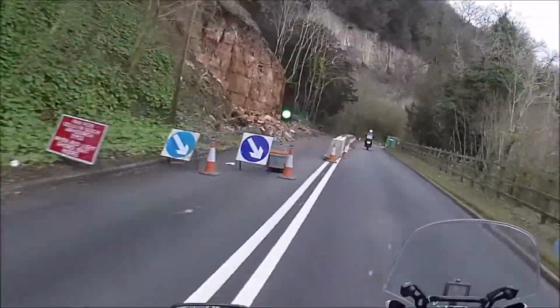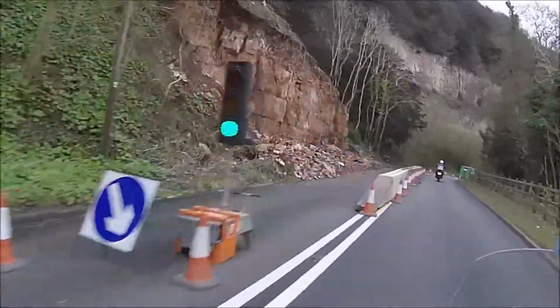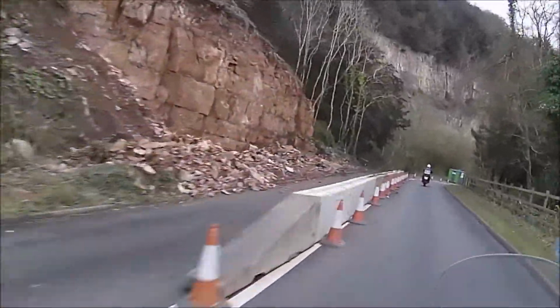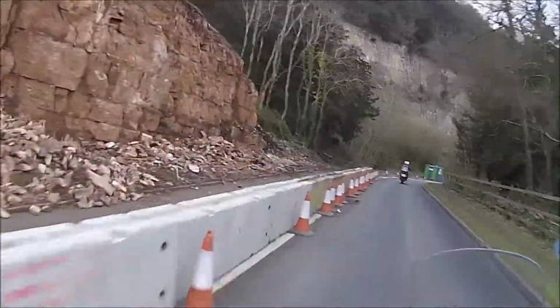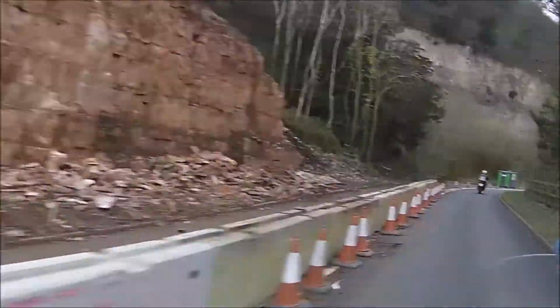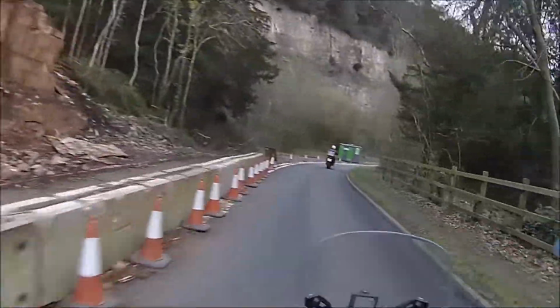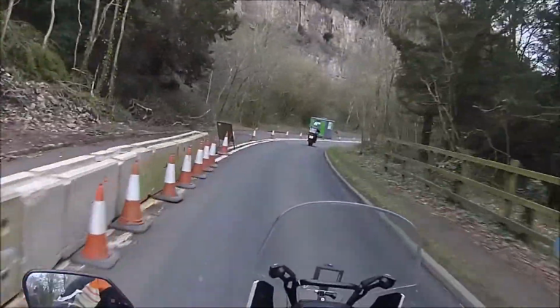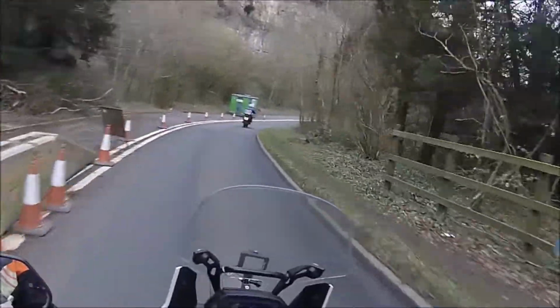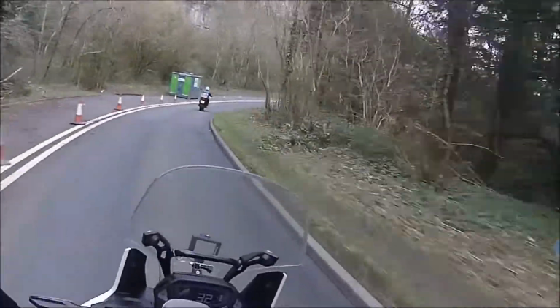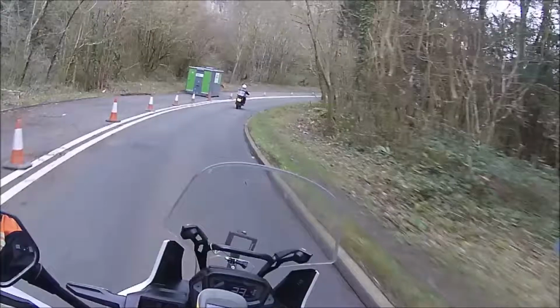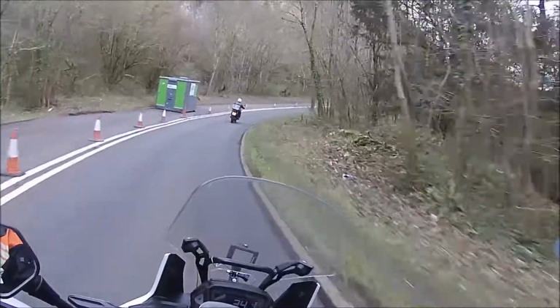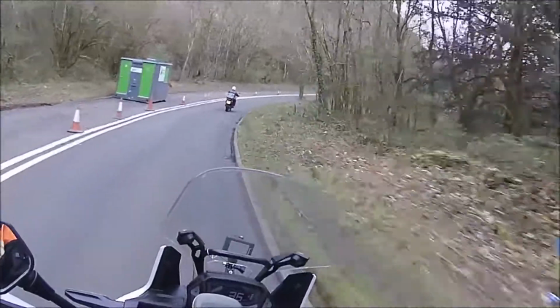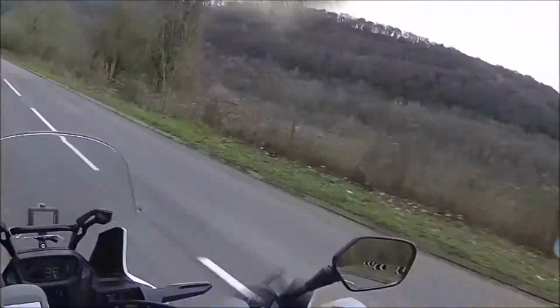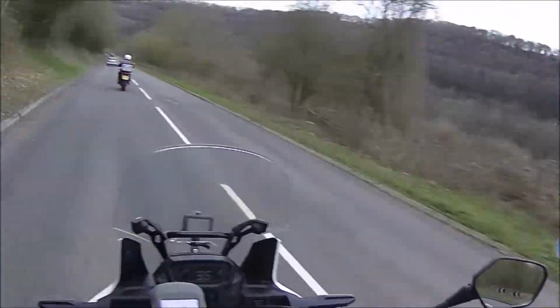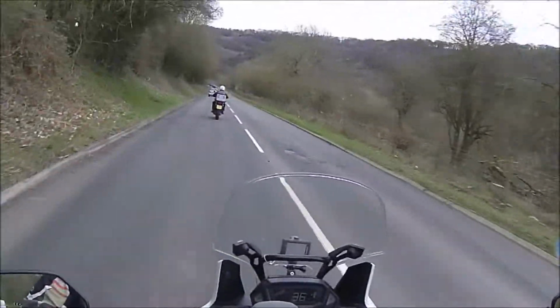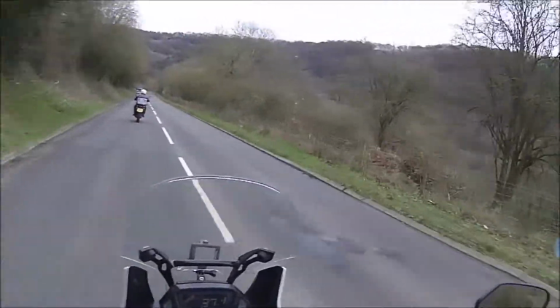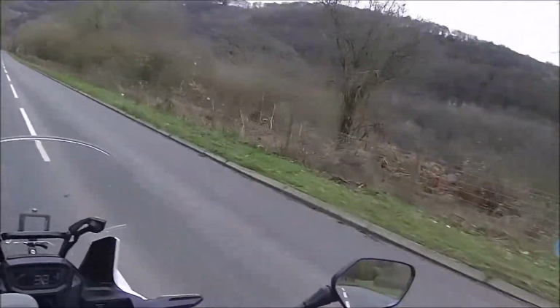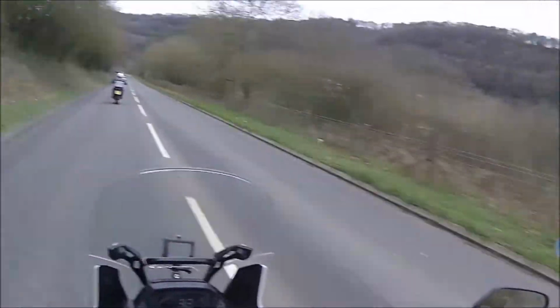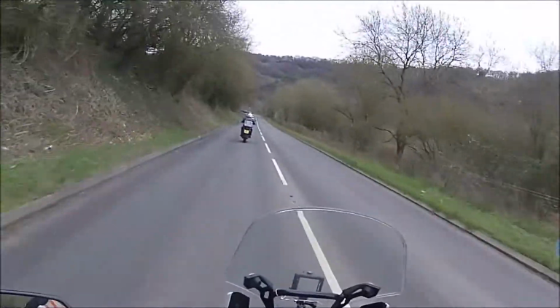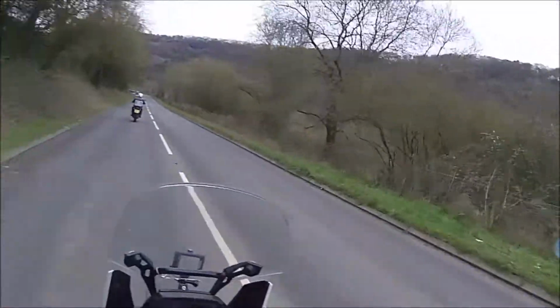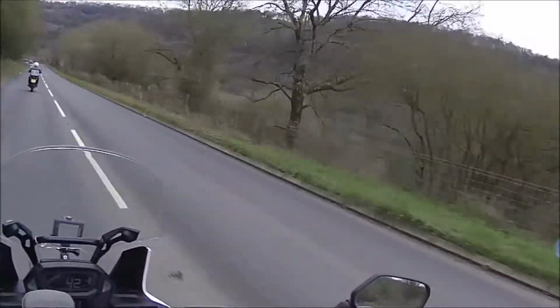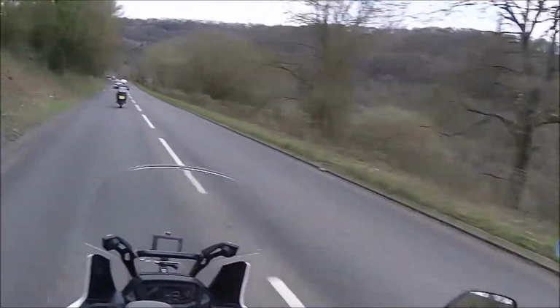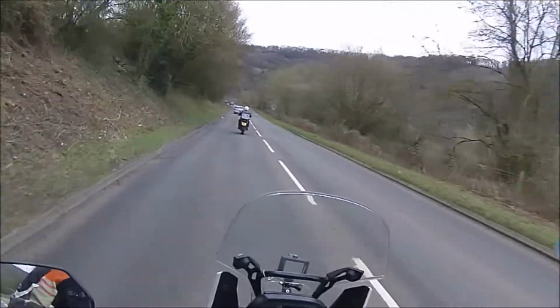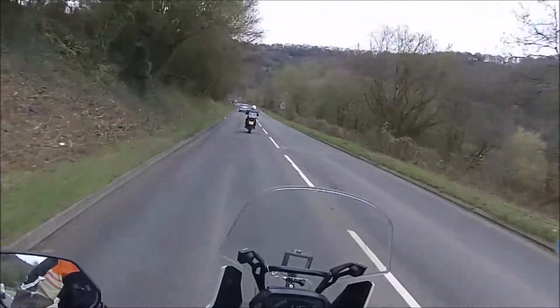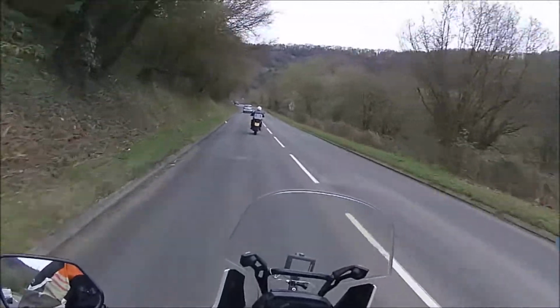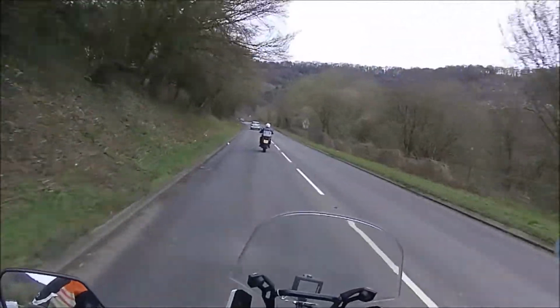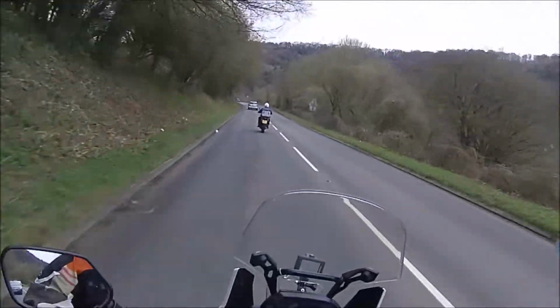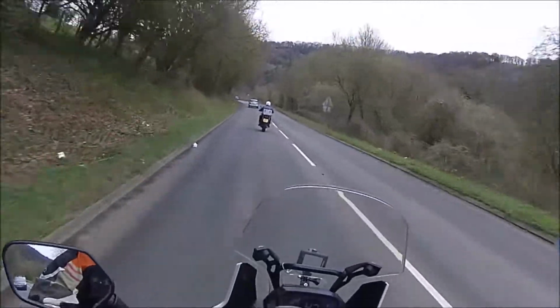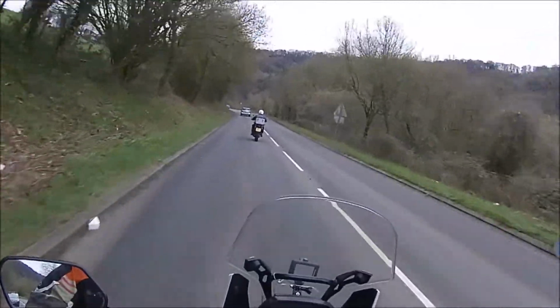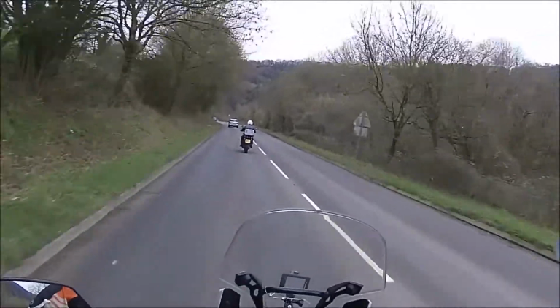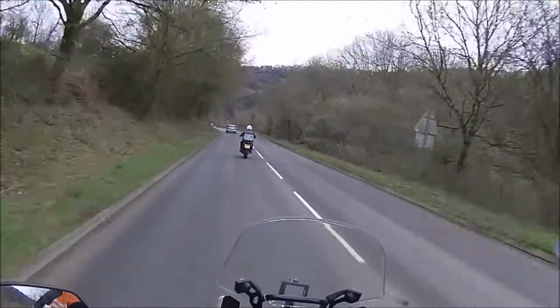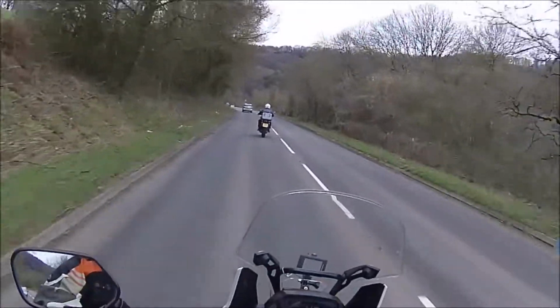Bit of a rockfall there while they're just chiselling it out to make it safer. So we're coming down off the hillside now, down towards the River Wye, which is down below us. You should see it in a minute, and then we're at Tintern.